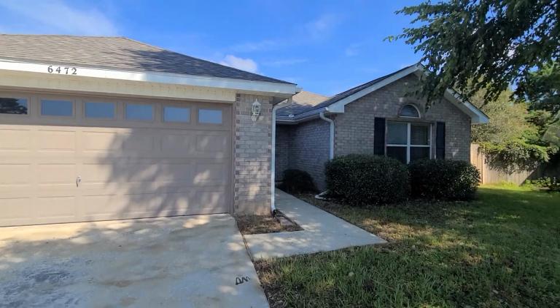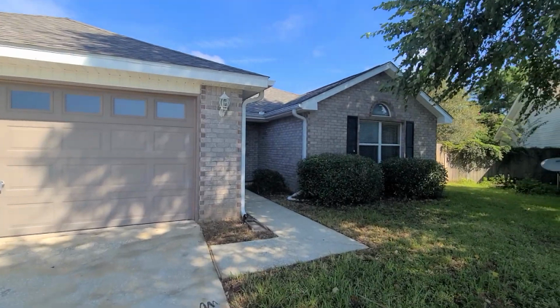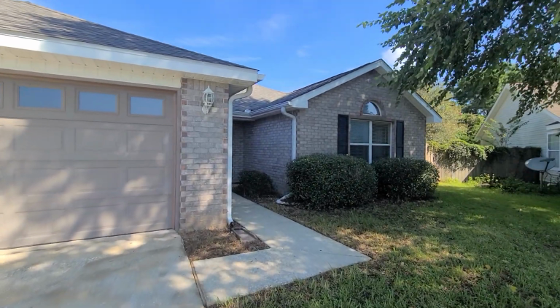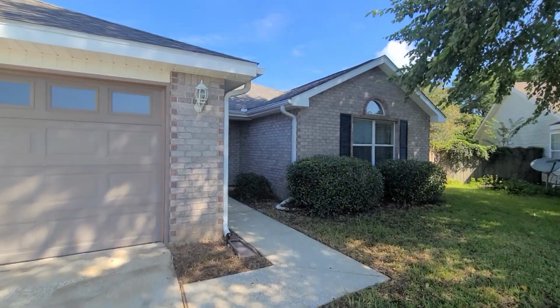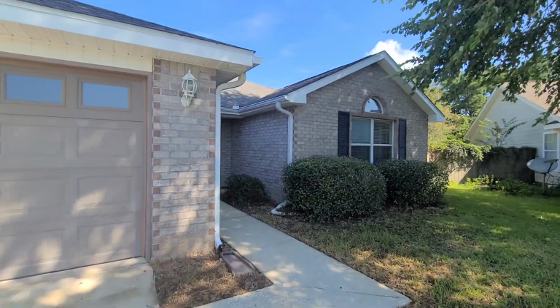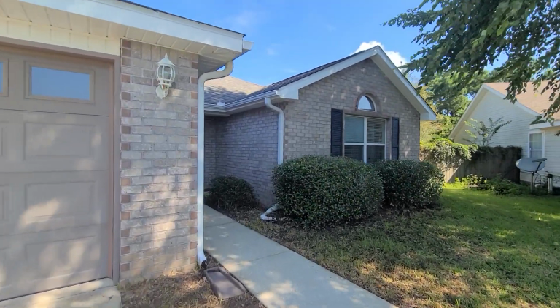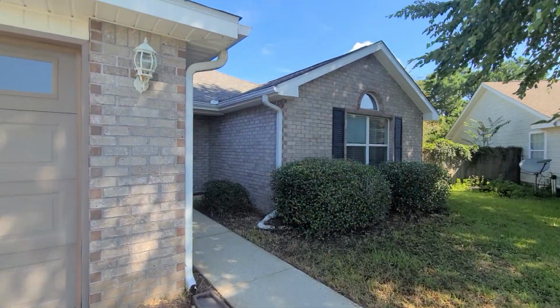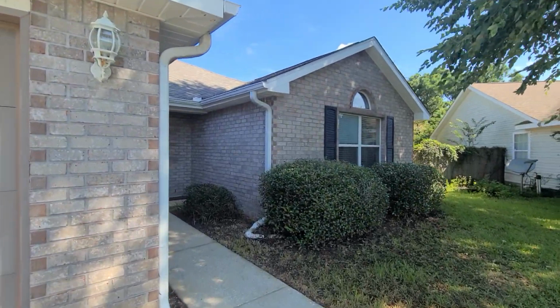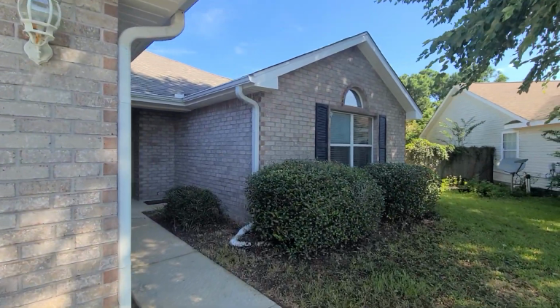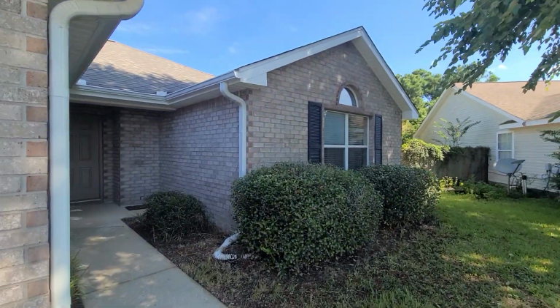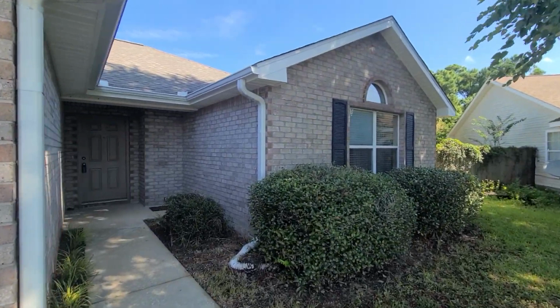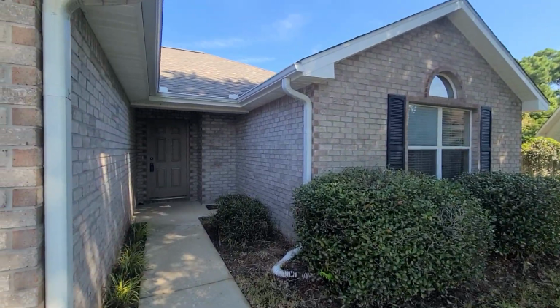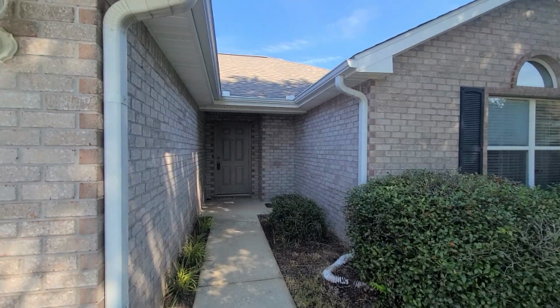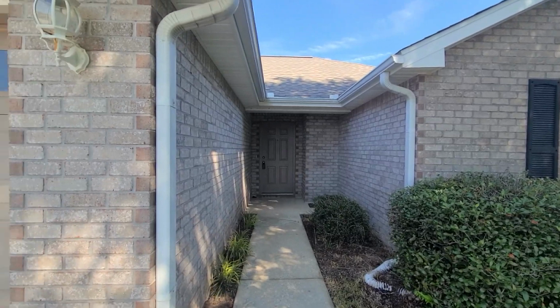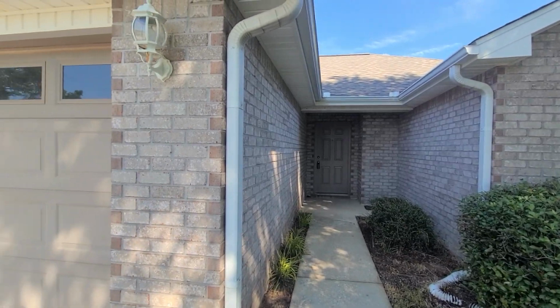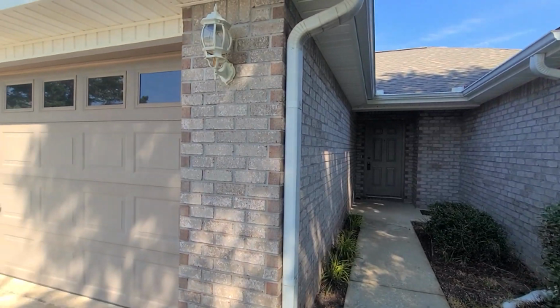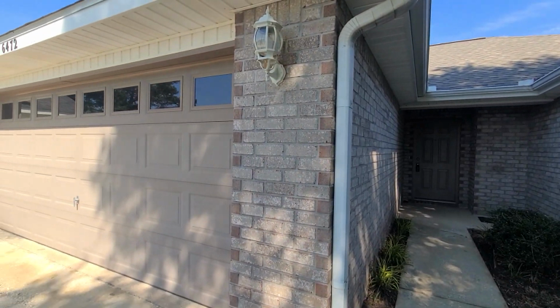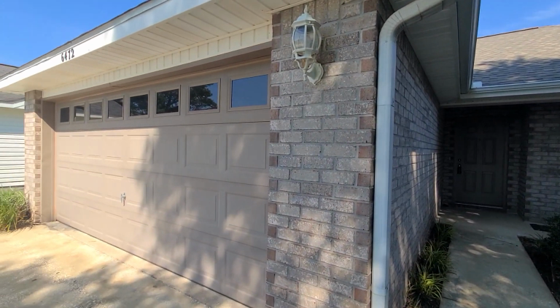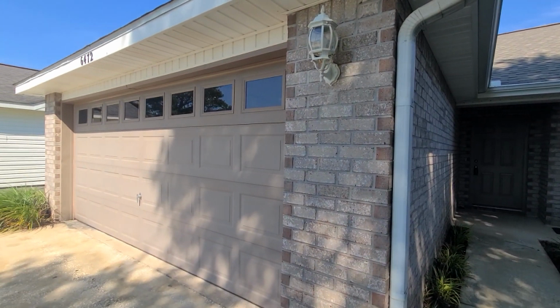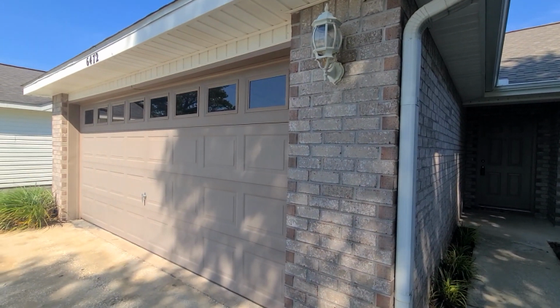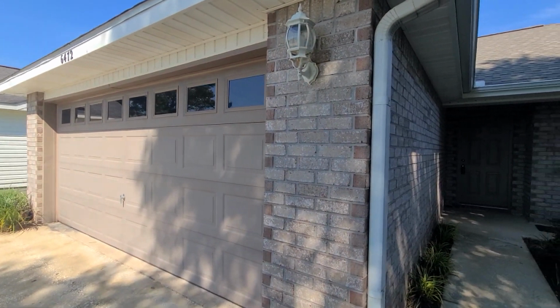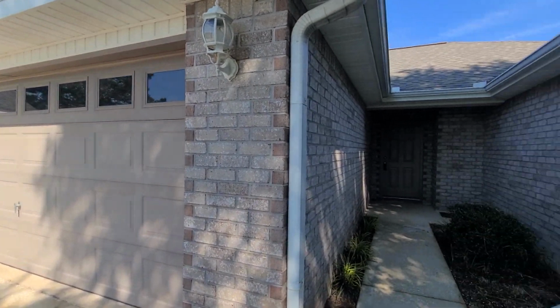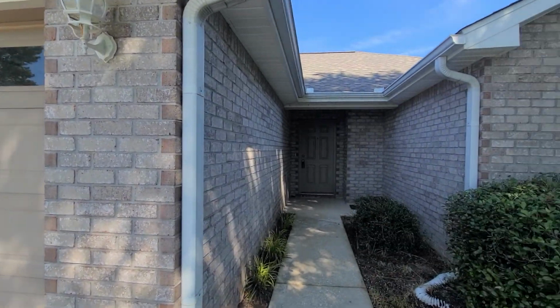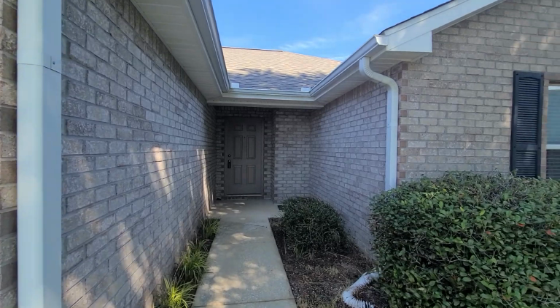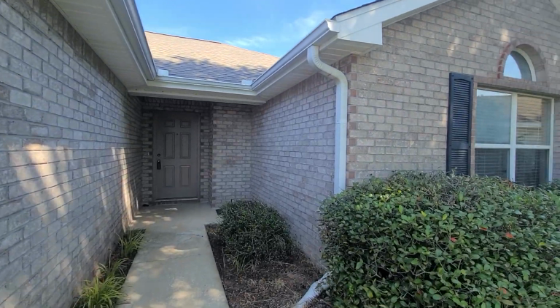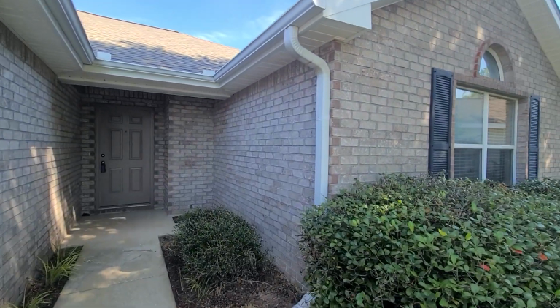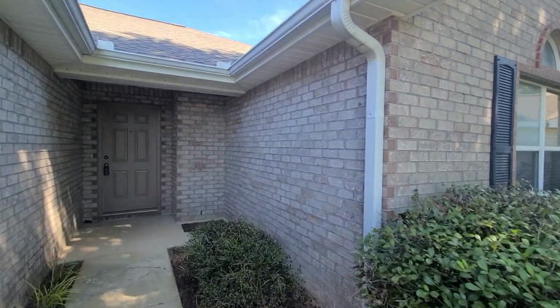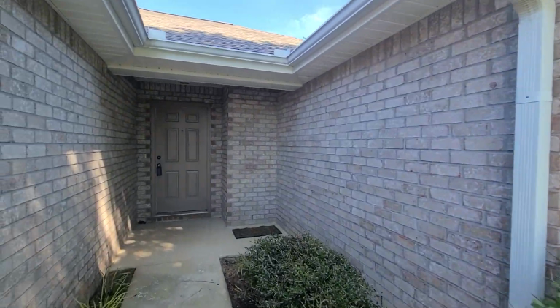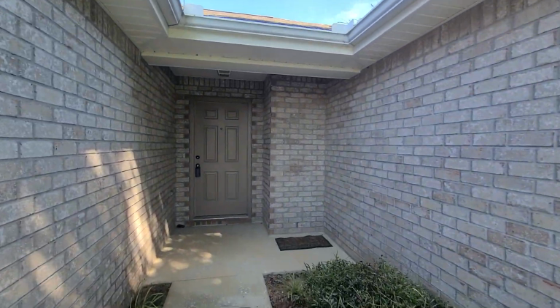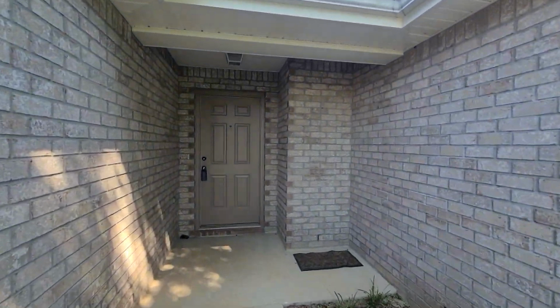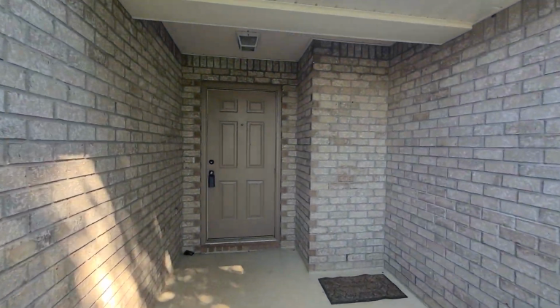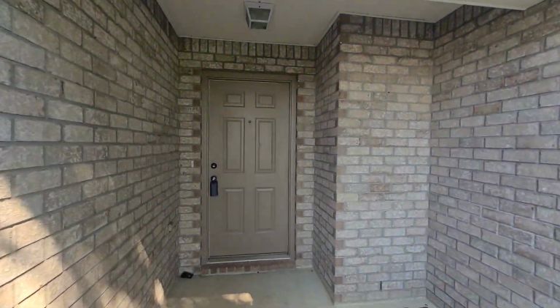This home is also located on a cul-de-sac, so no through traffic here — very quiet street. We do have a brick exterior with vinyl on the backside of the home as well as gutters on the house. So let's take a peek at this one.